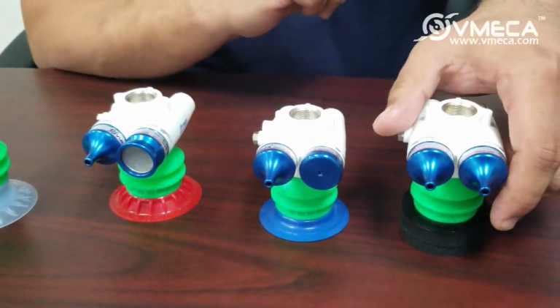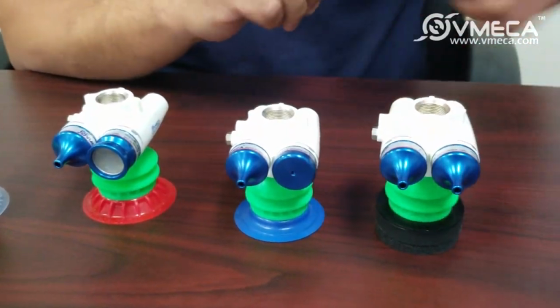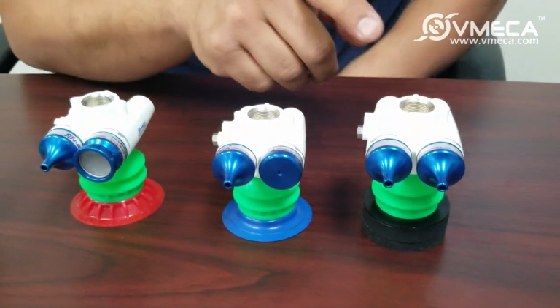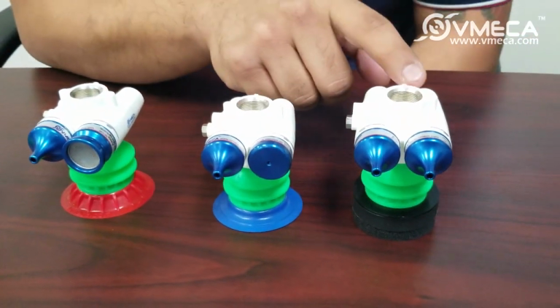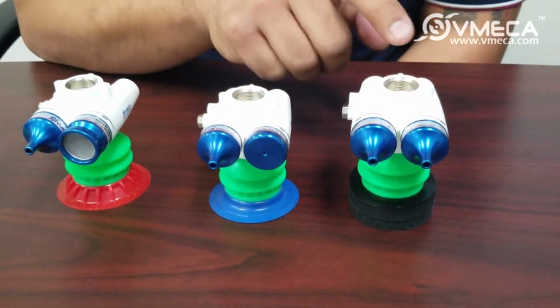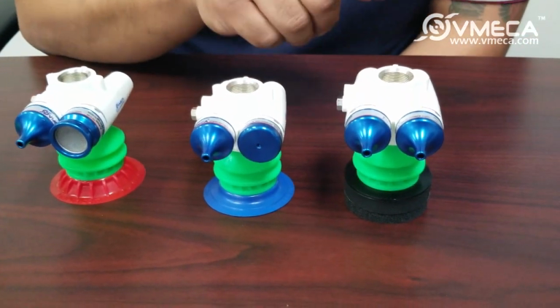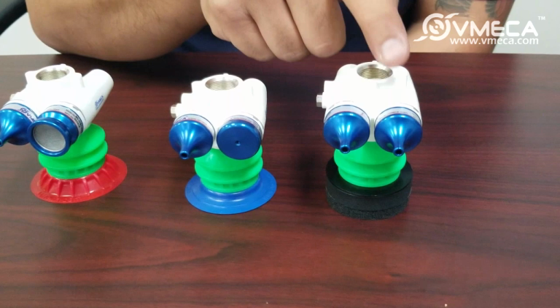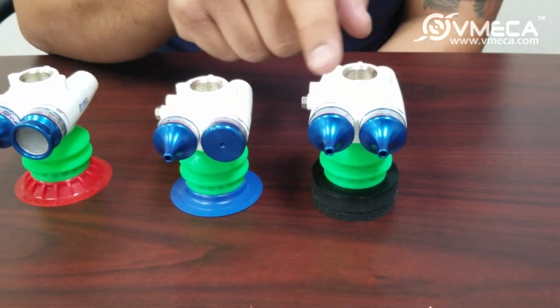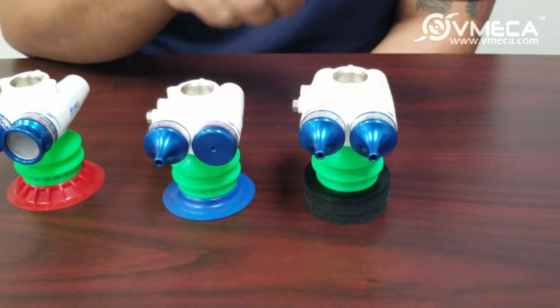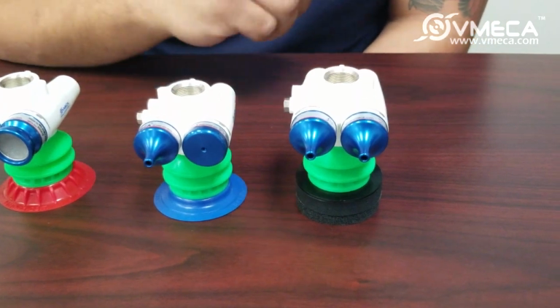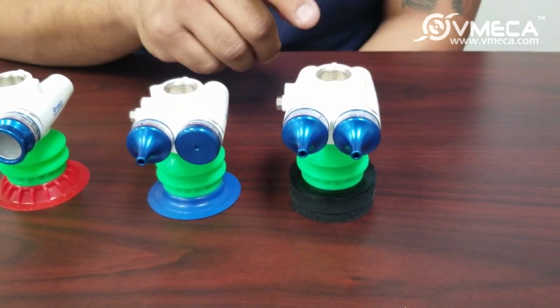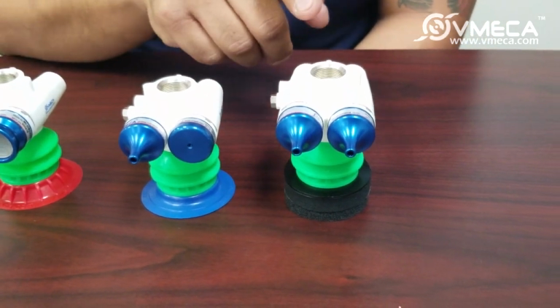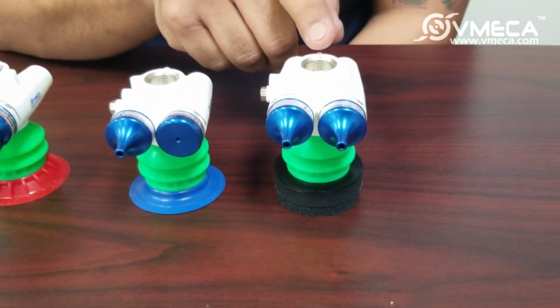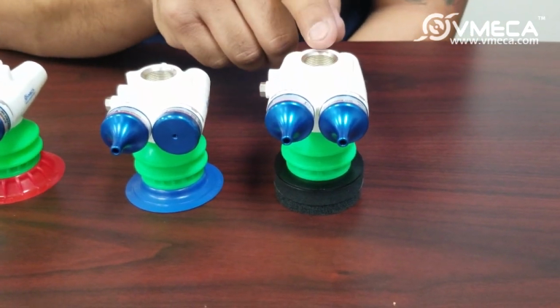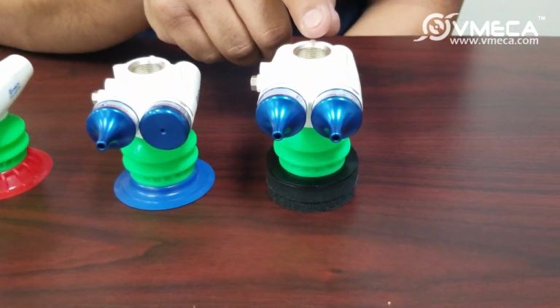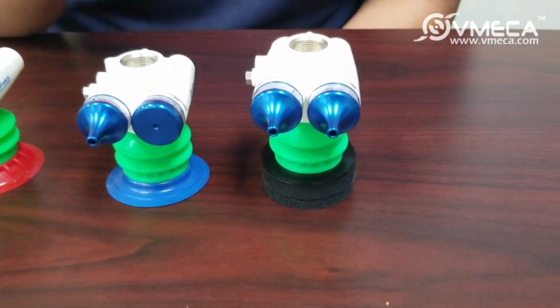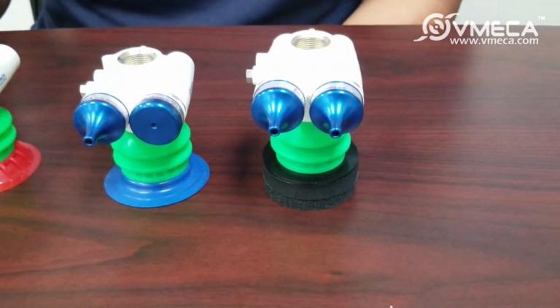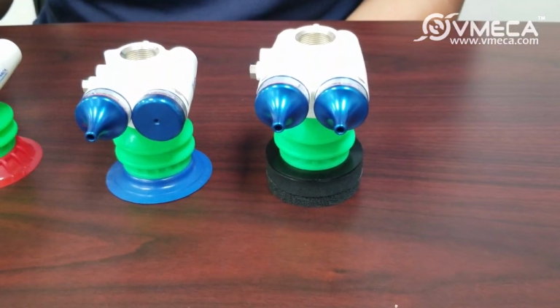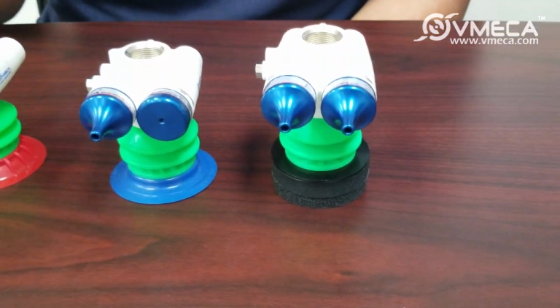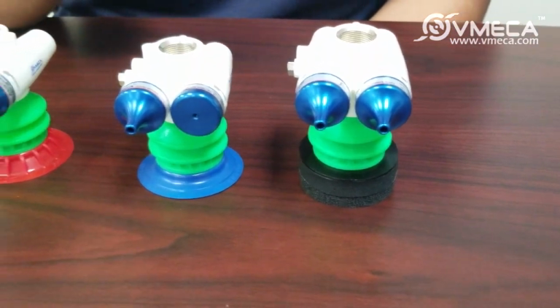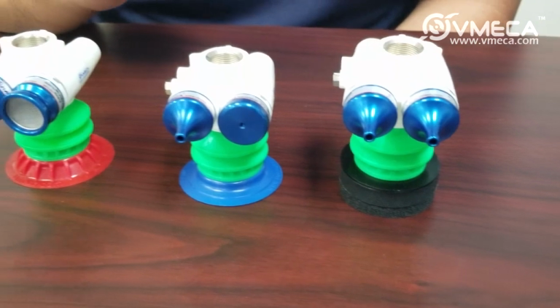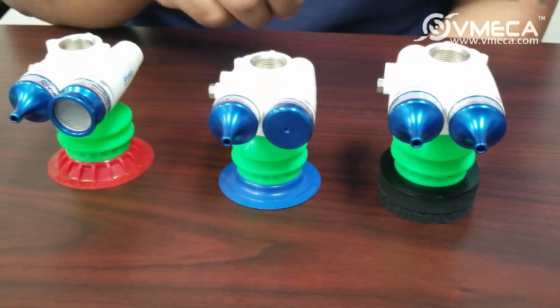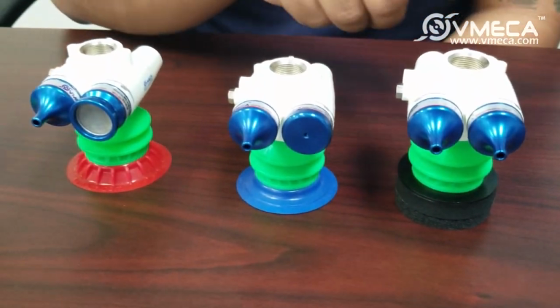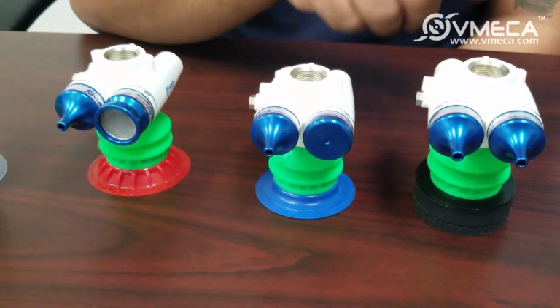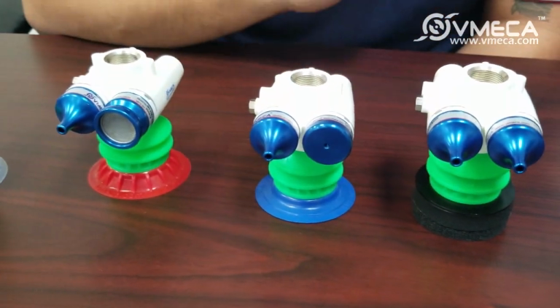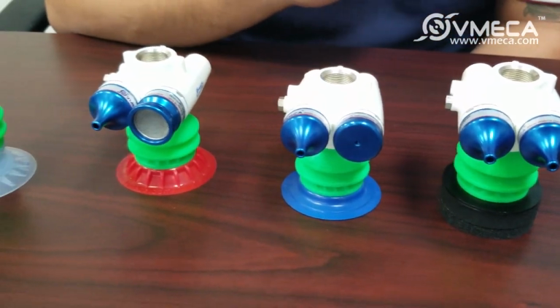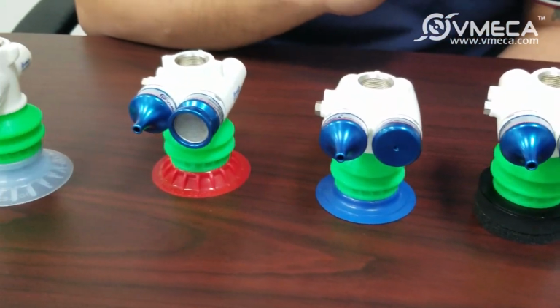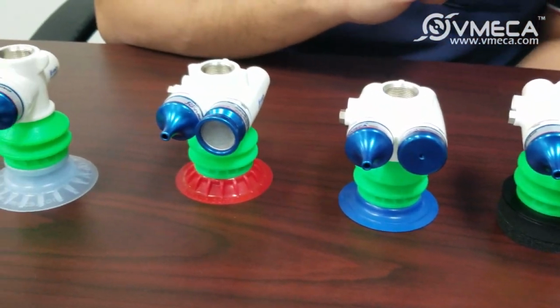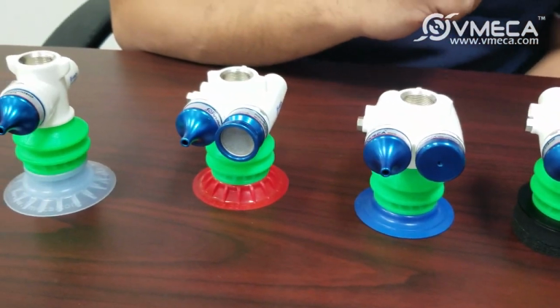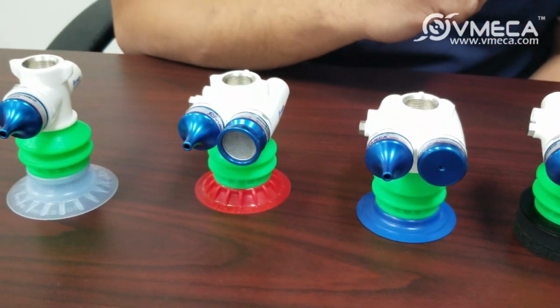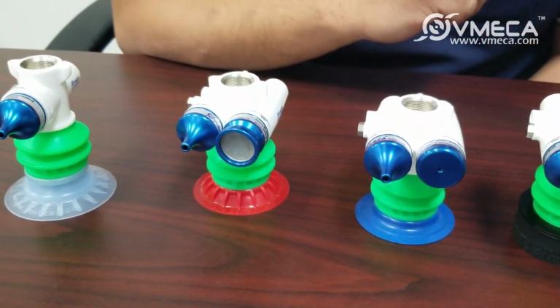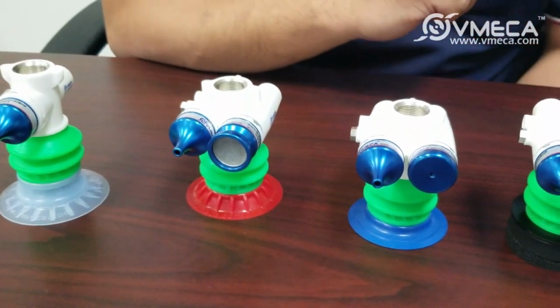This is the D type. It is a dual cartridge design, with two cartridges in comparison to the A type's single cartridge. The D type is great for applications where you require high vacuum flow.